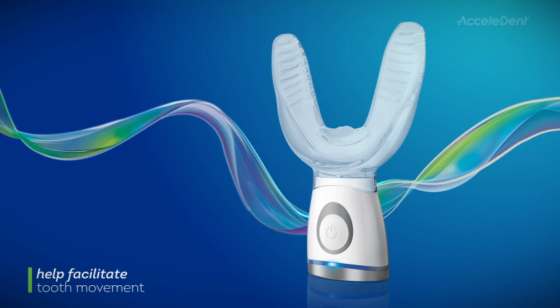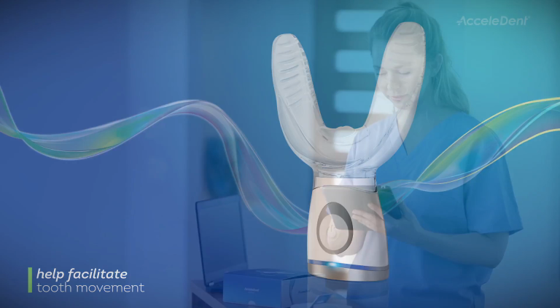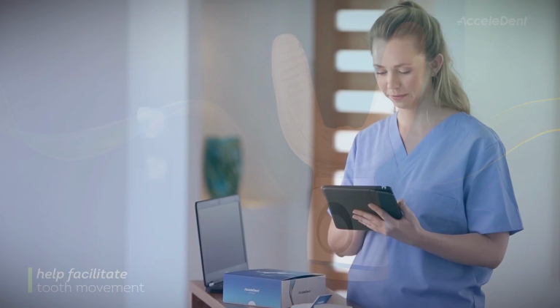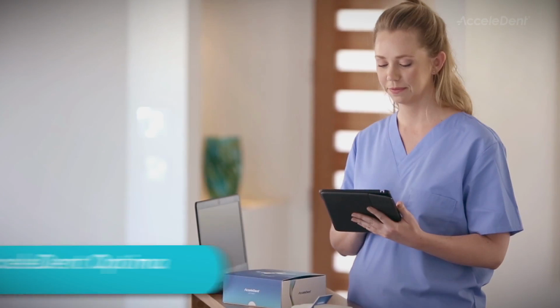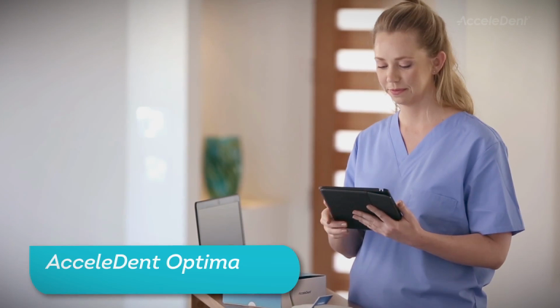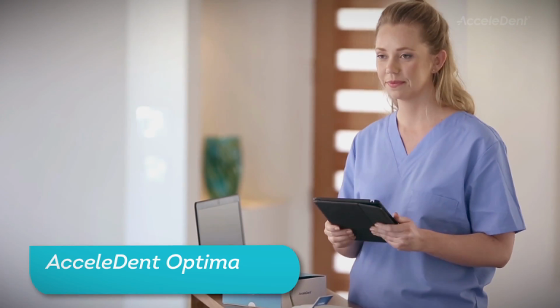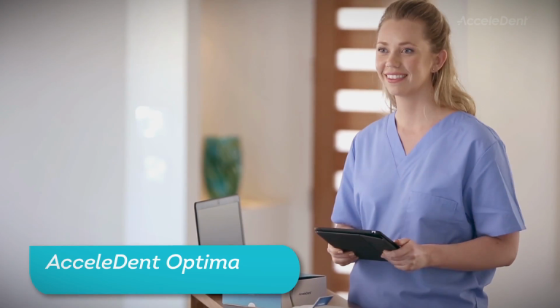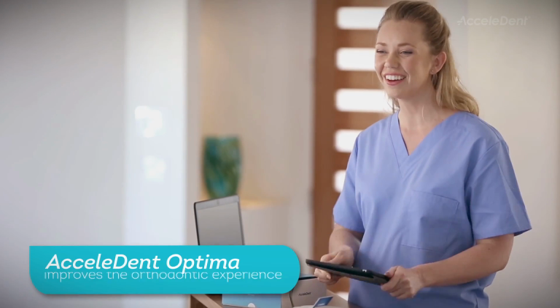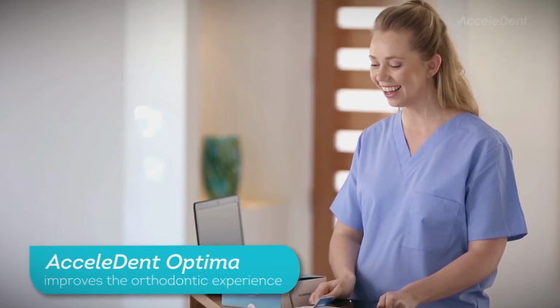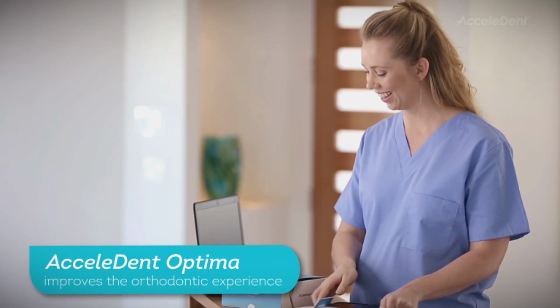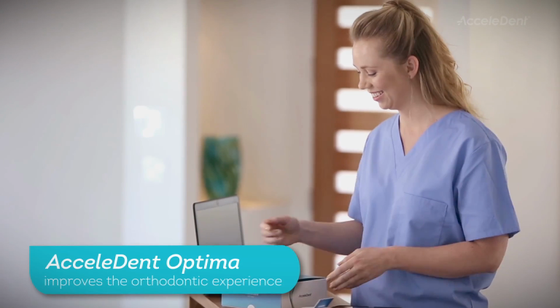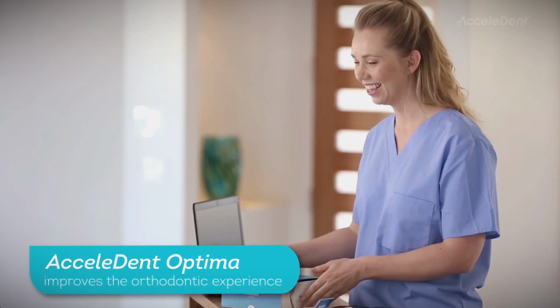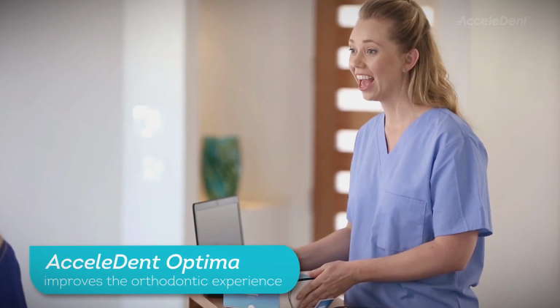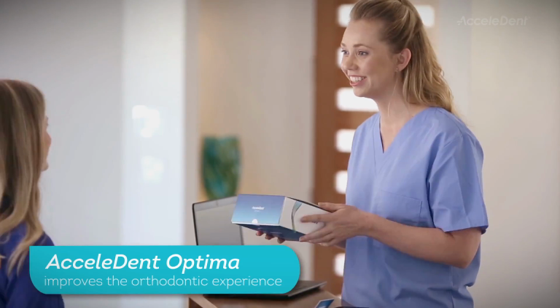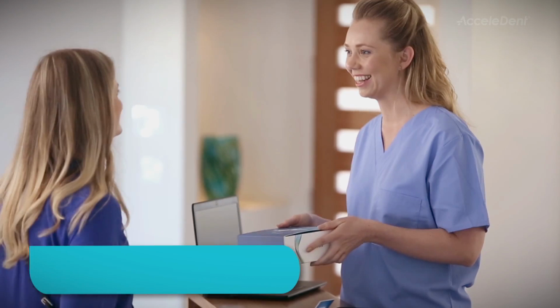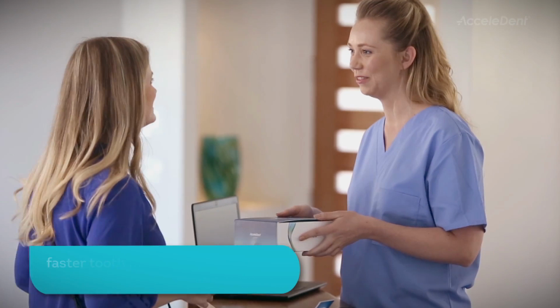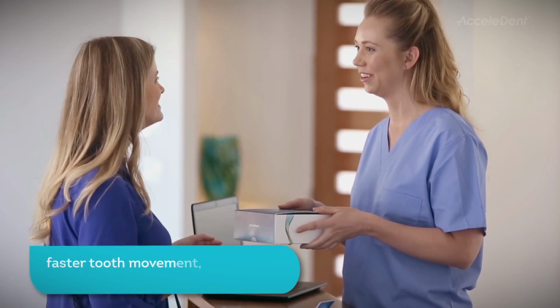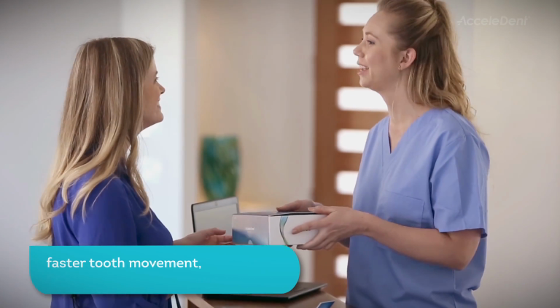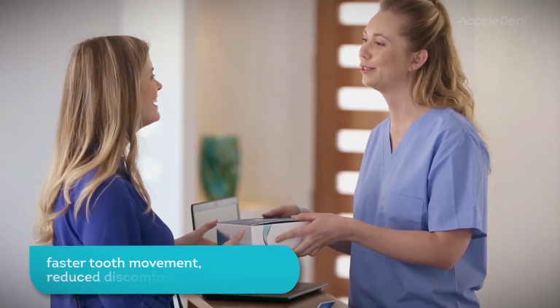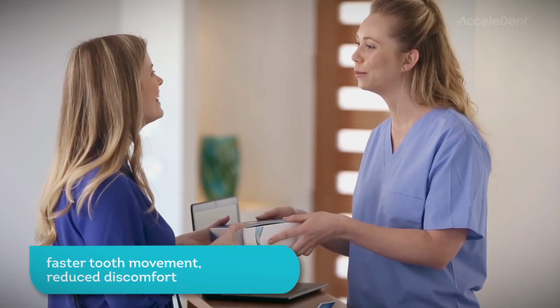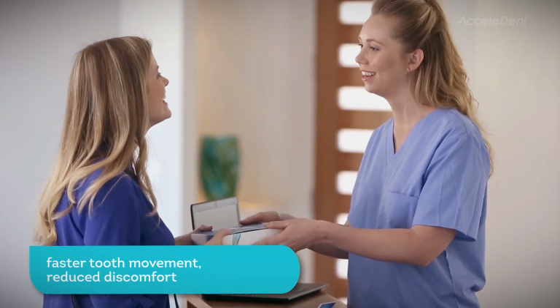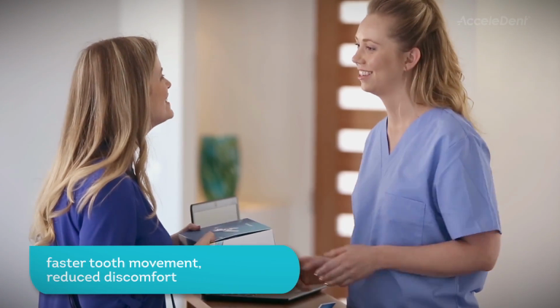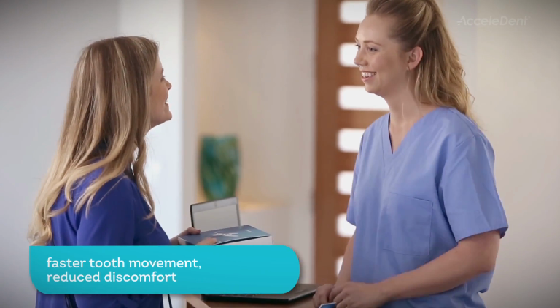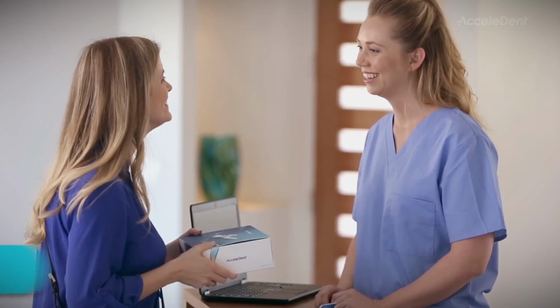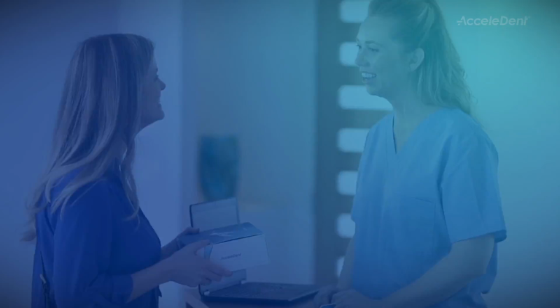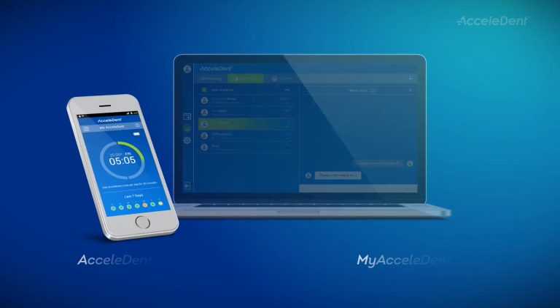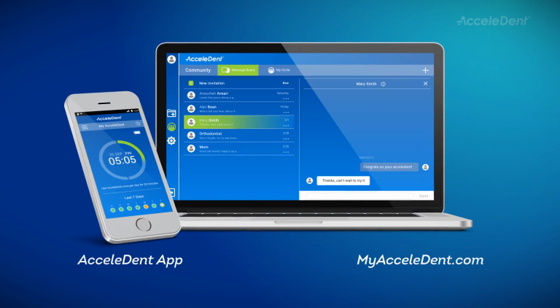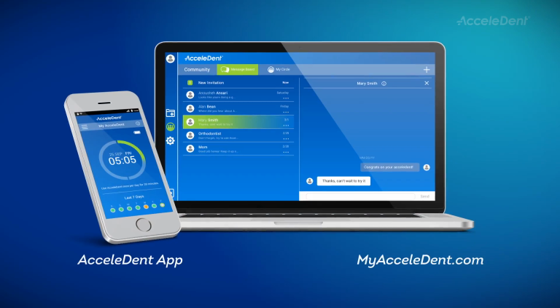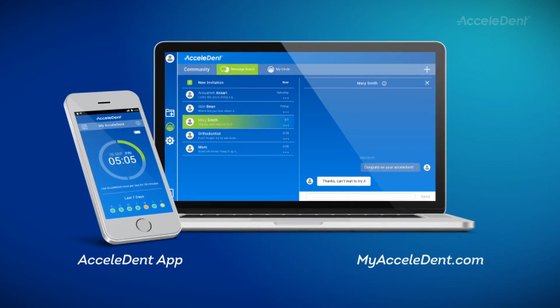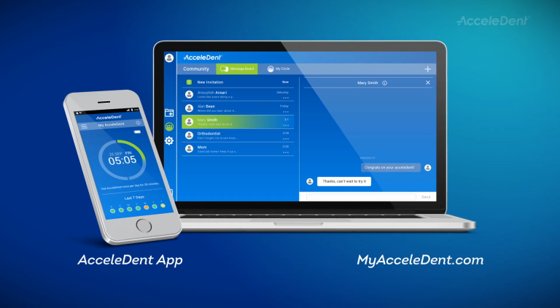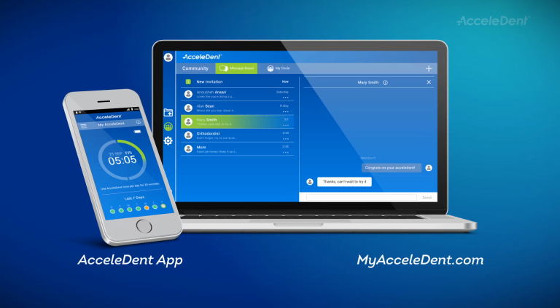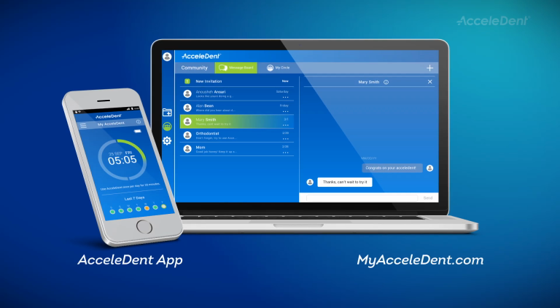Added to treatment, Accelident Optima improves the orthodontic experience with faster tooth movement, reduced discomfort, and an easy-to-use patient engagement application.